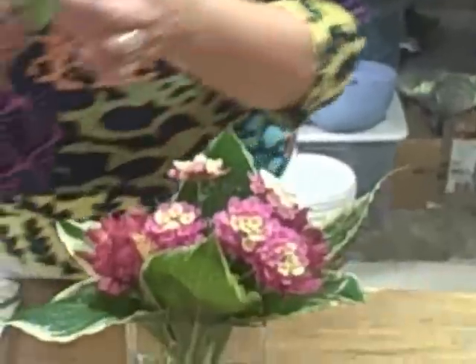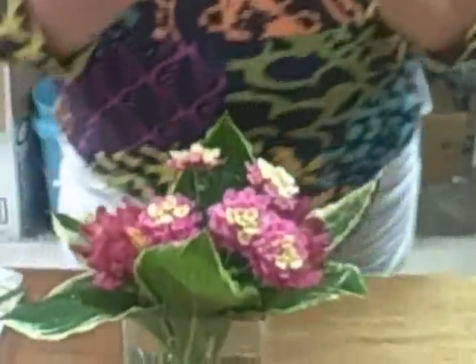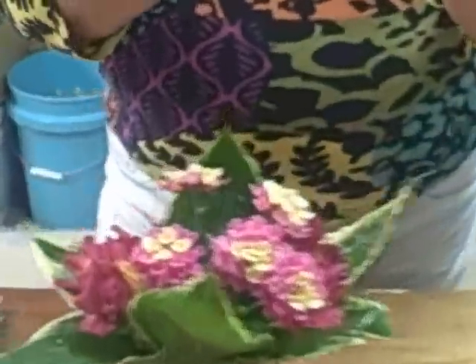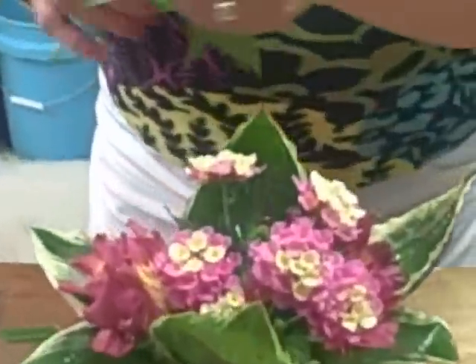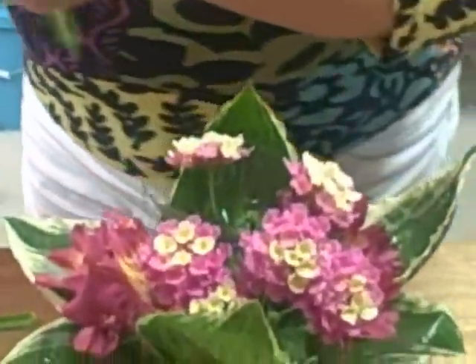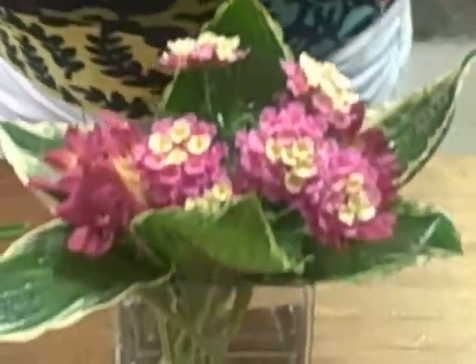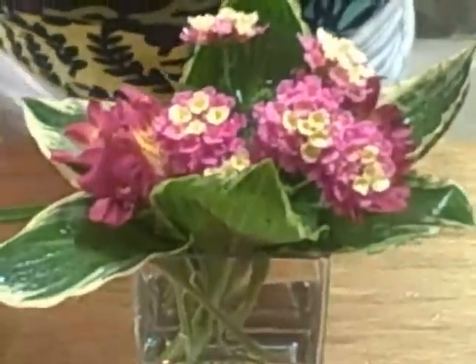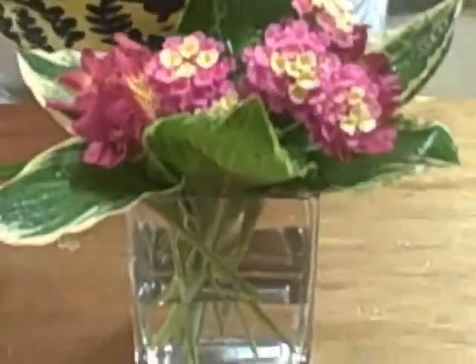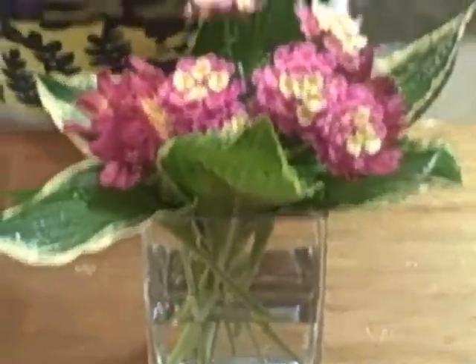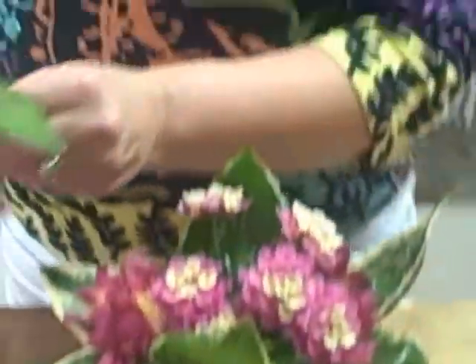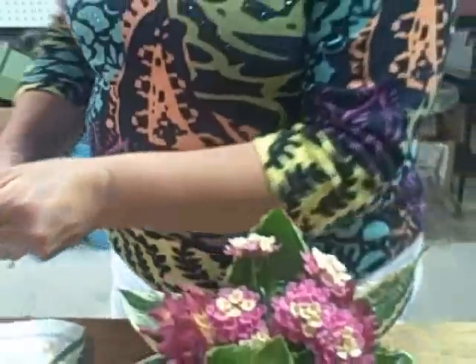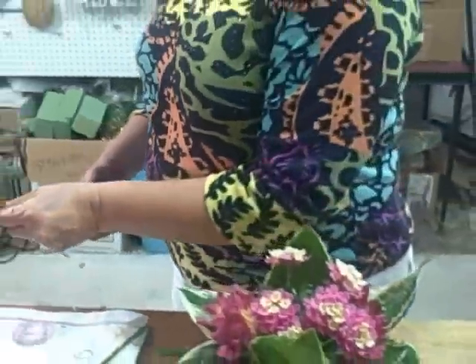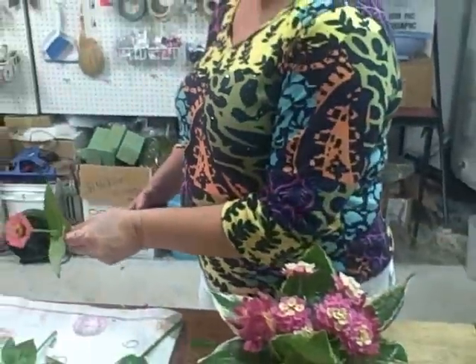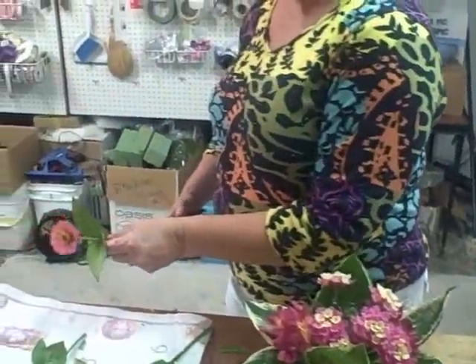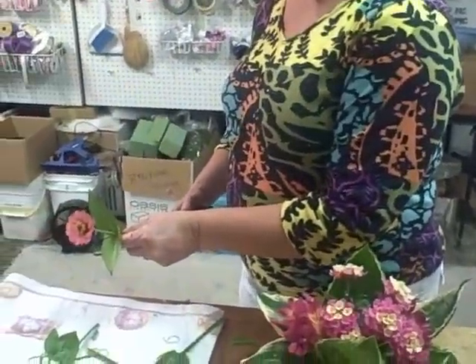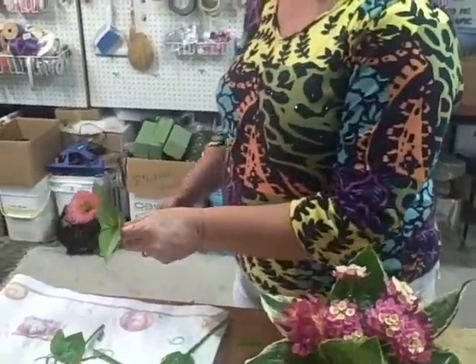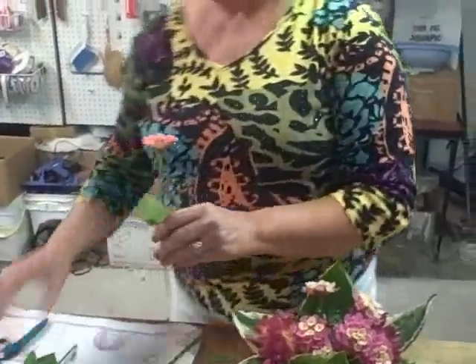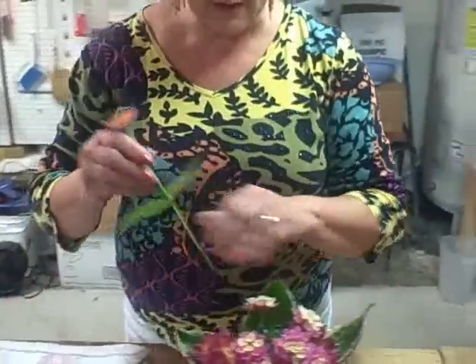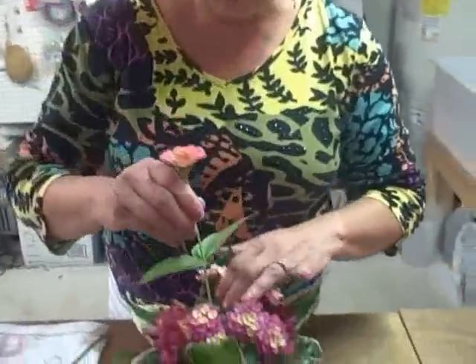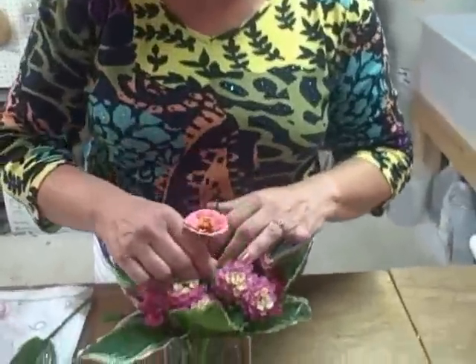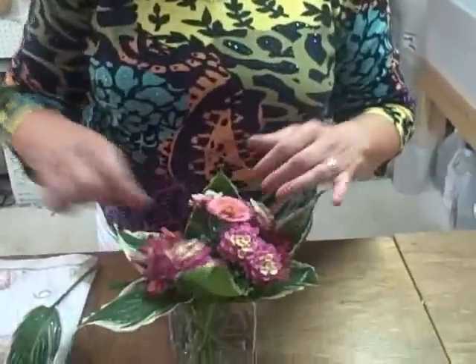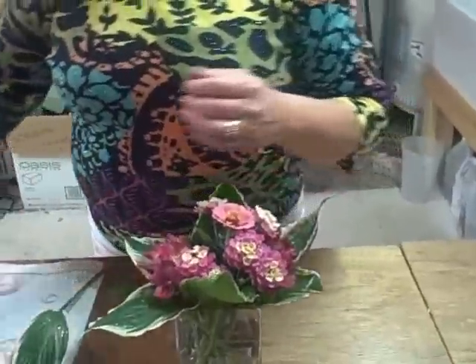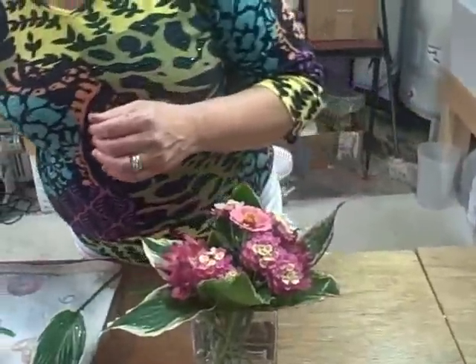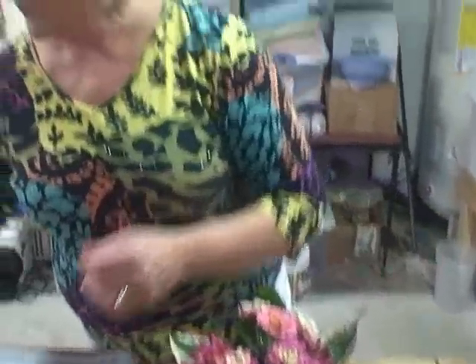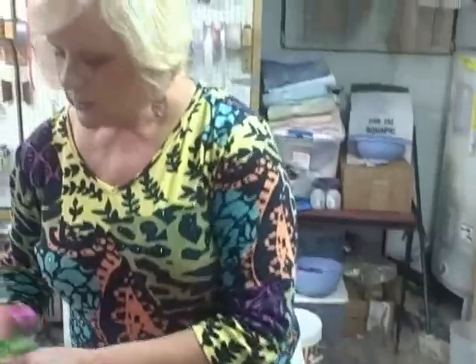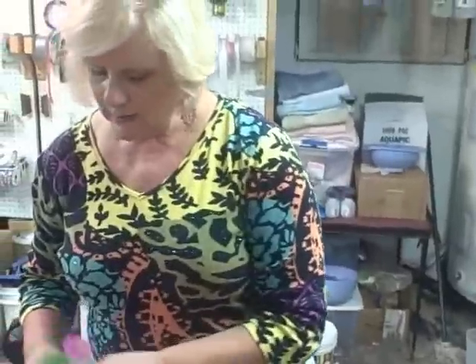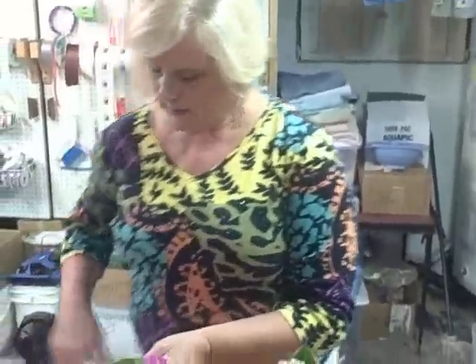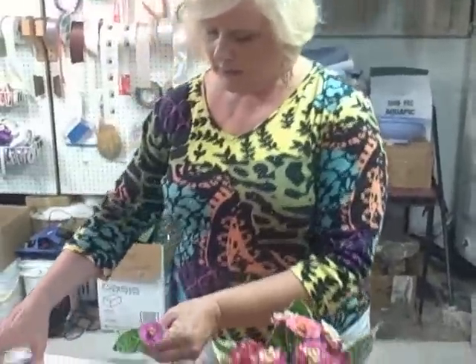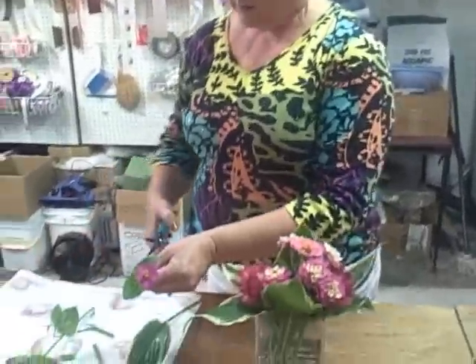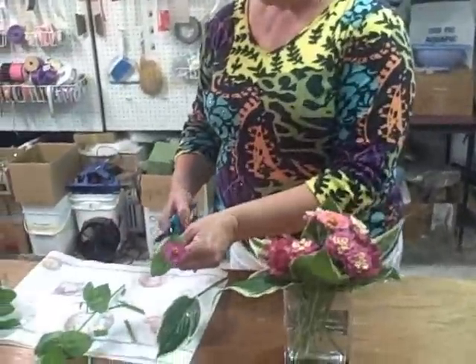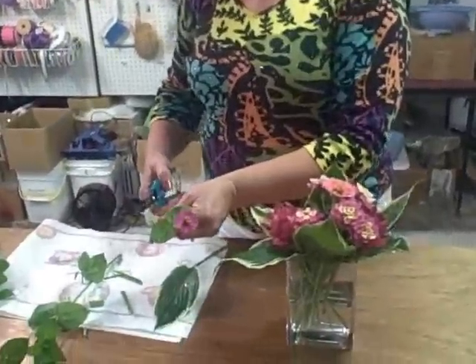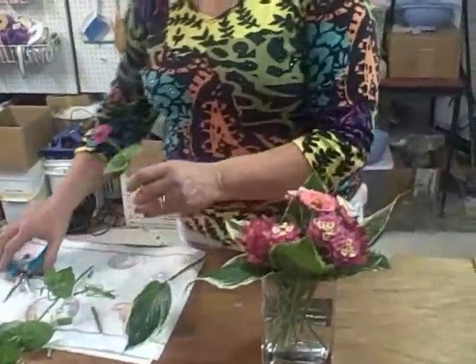I also grew some zinnias just from seed. Now zinnias don't last a long time as cut flowers, but they certainly do add a nice little pop of color for the short term. So I'm going to add some little zinnias in here.